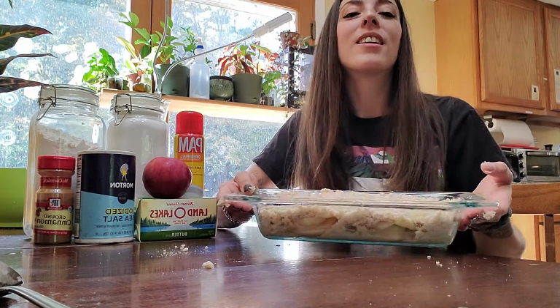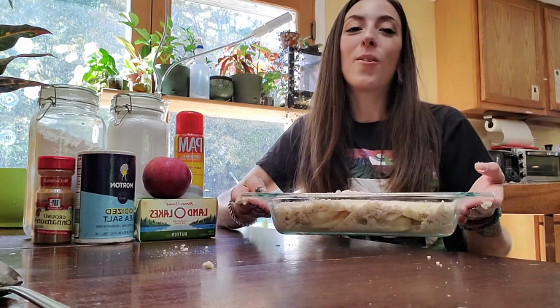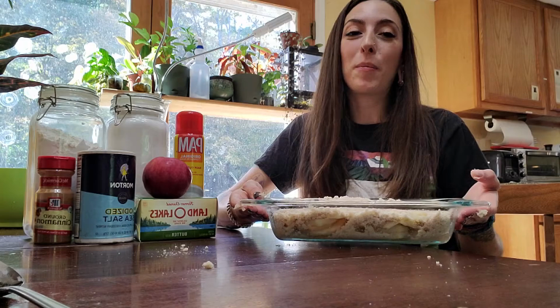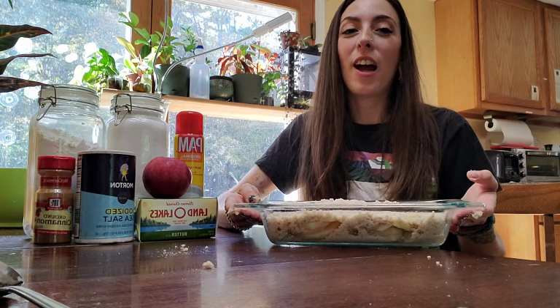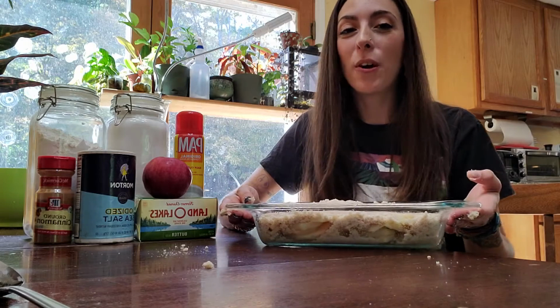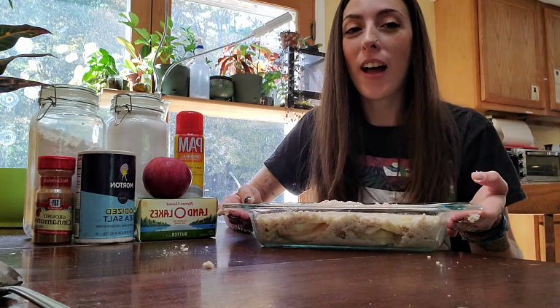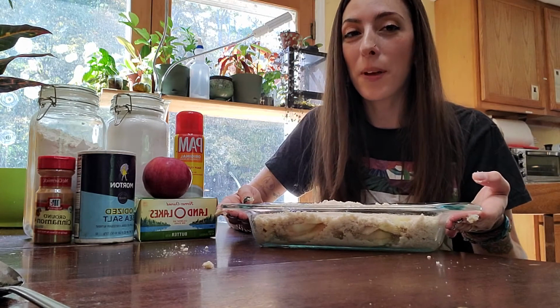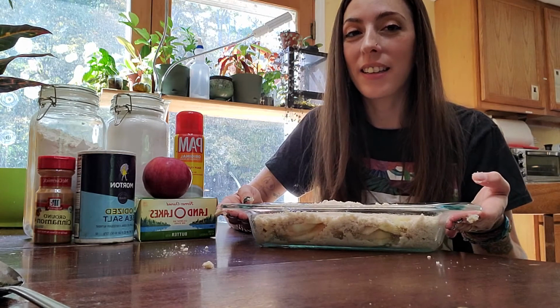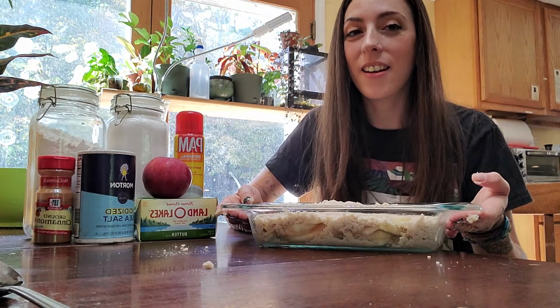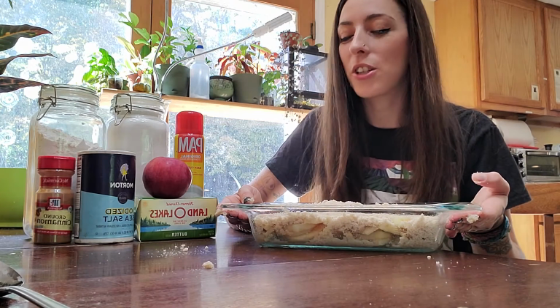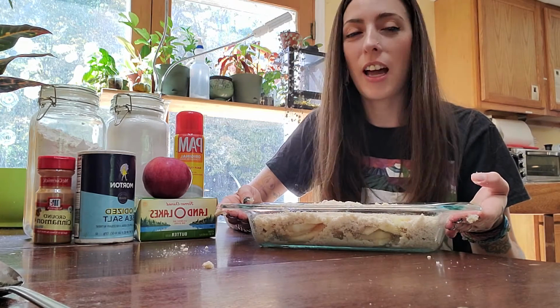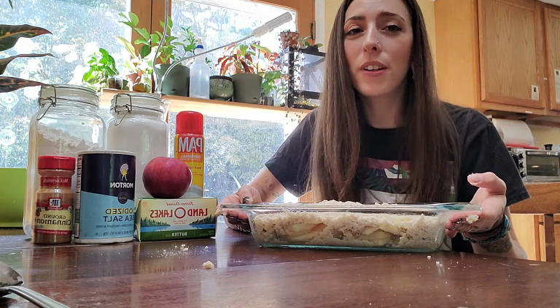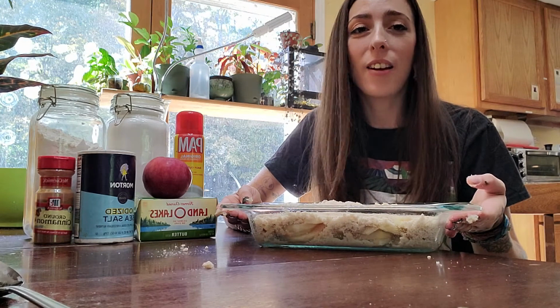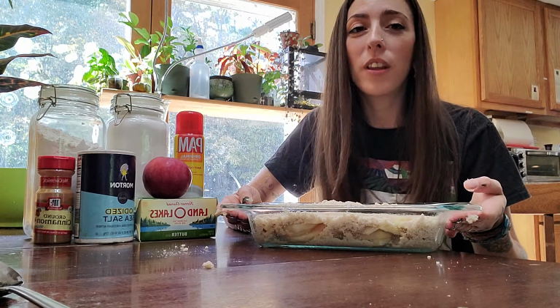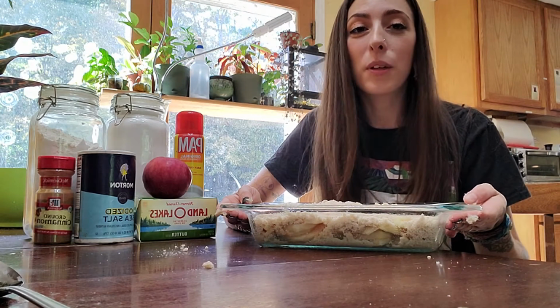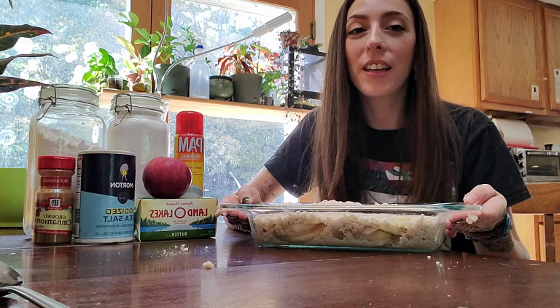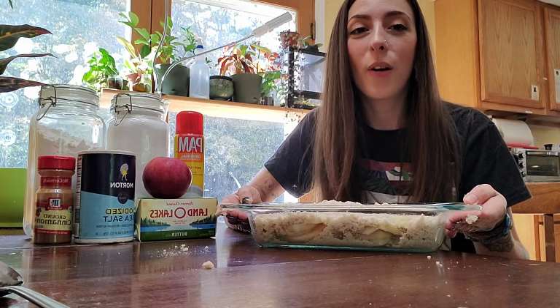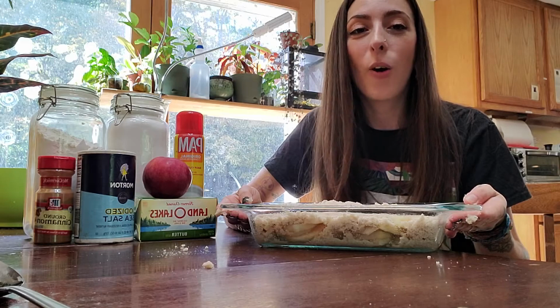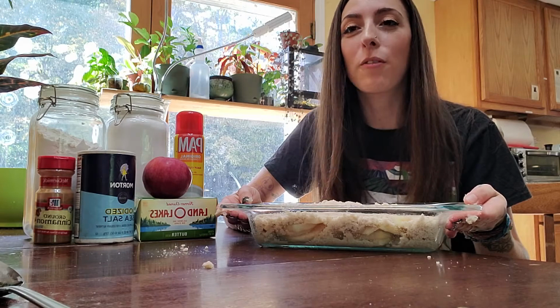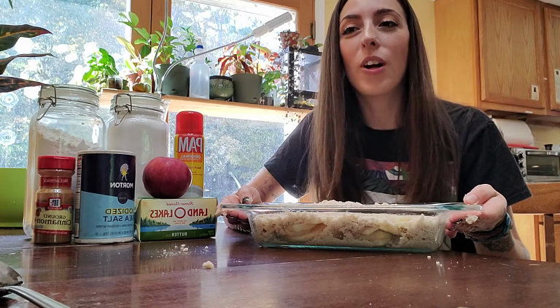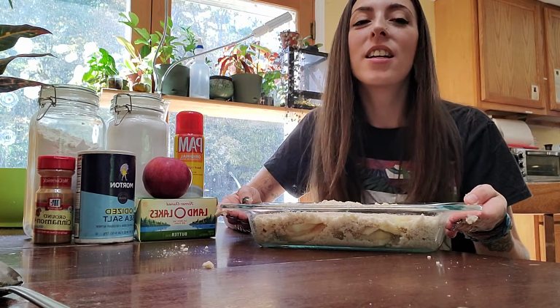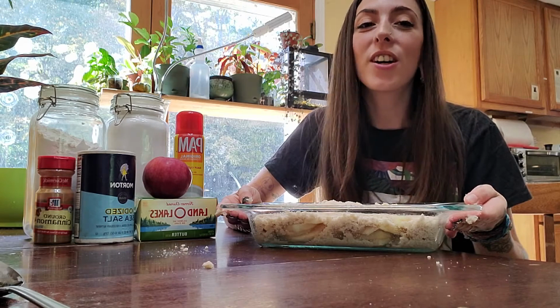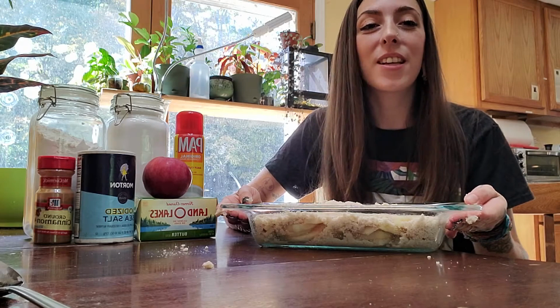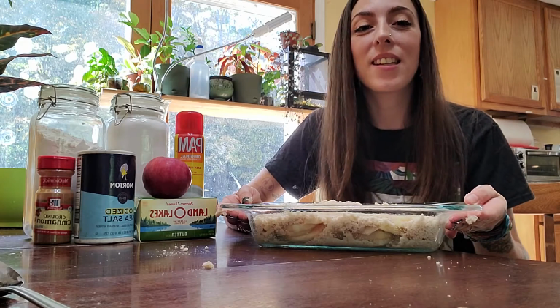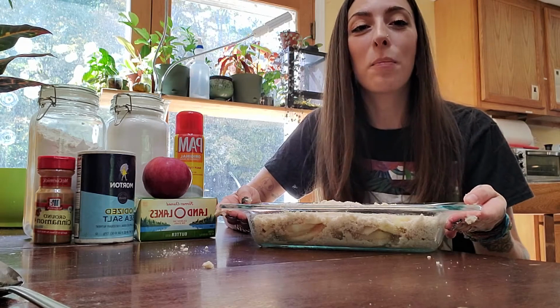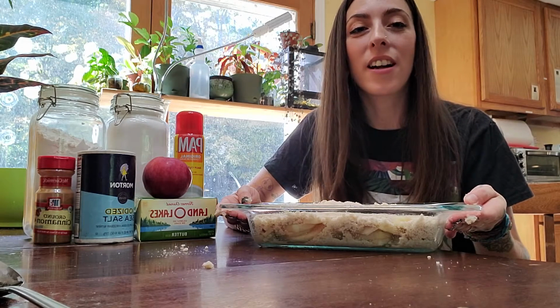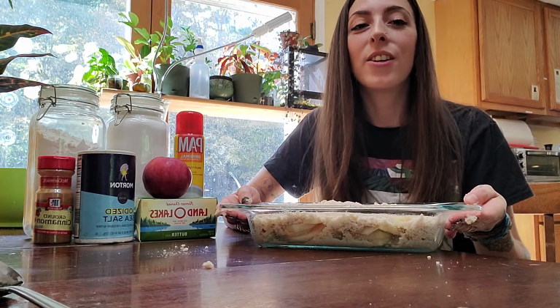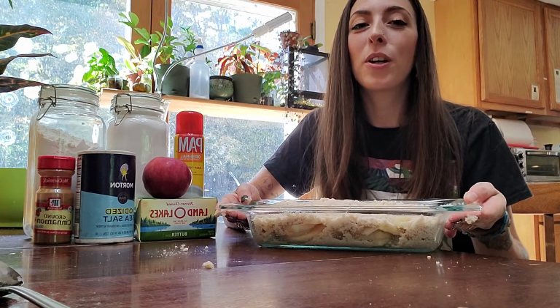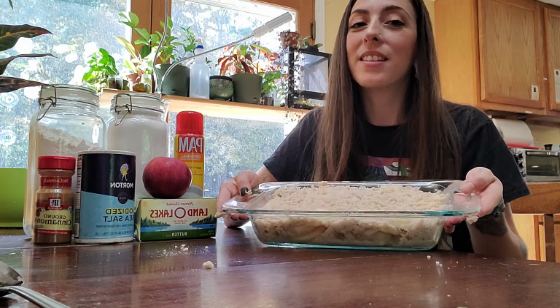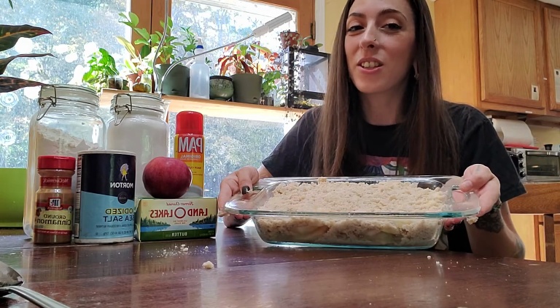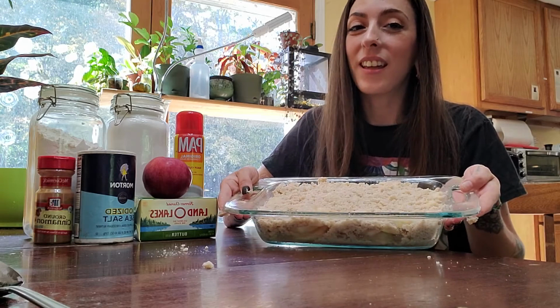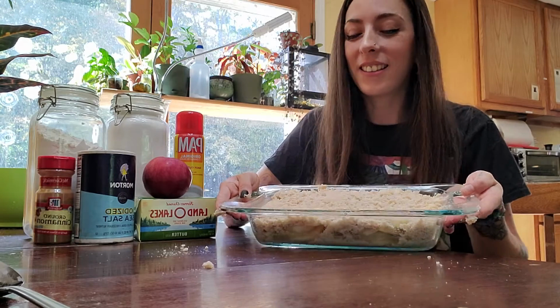So remember, after you go apple picking this year, with just apples and a few other simple ingredients that you have at home — like flour, sugar, cinnamon, salt, and butter — you could make a delicious treat like this.